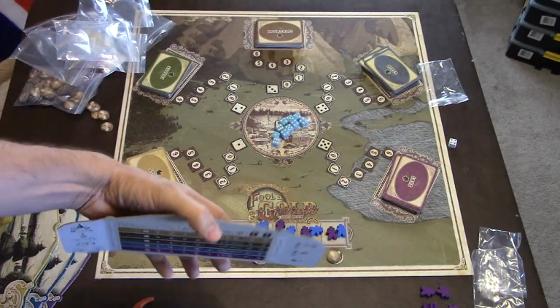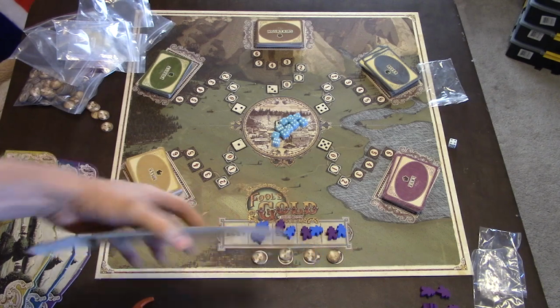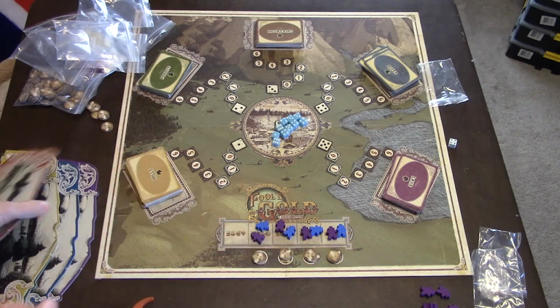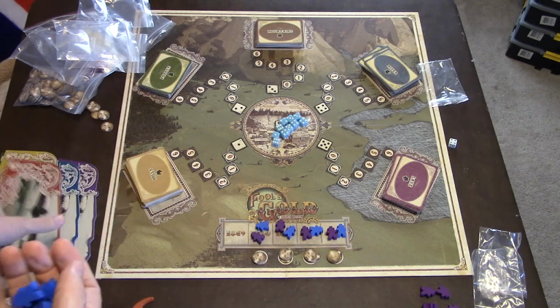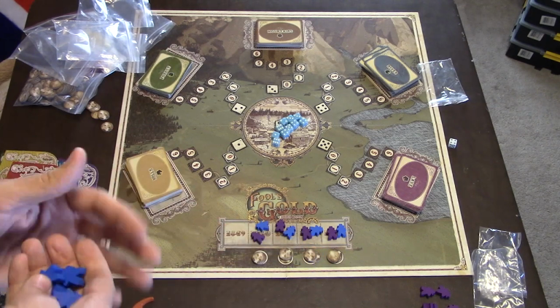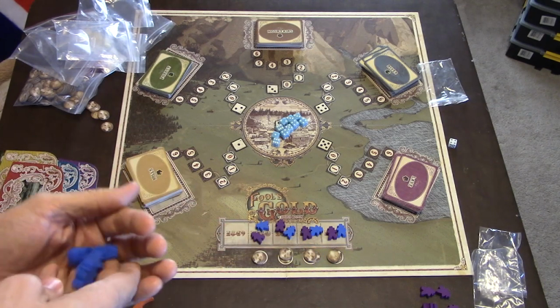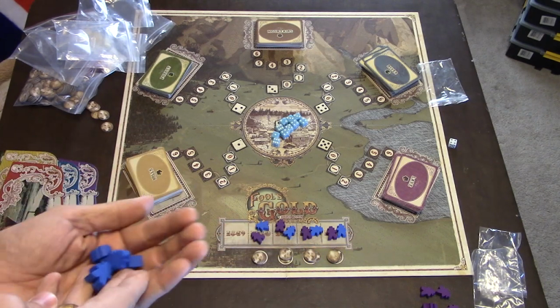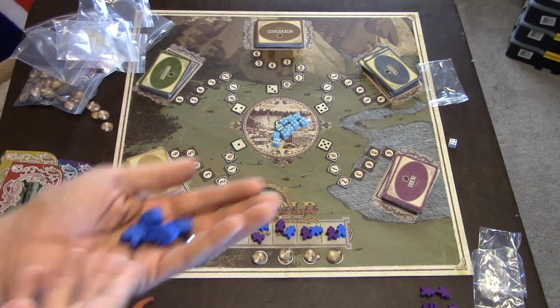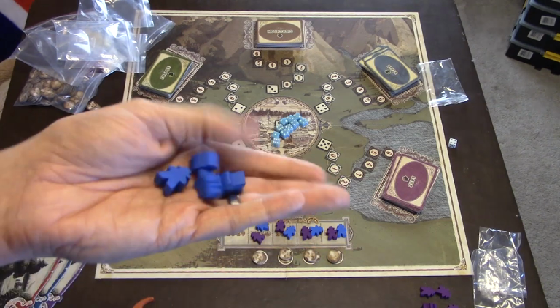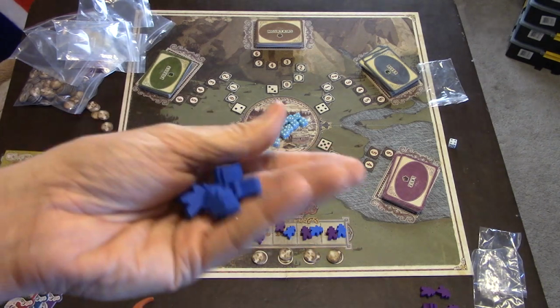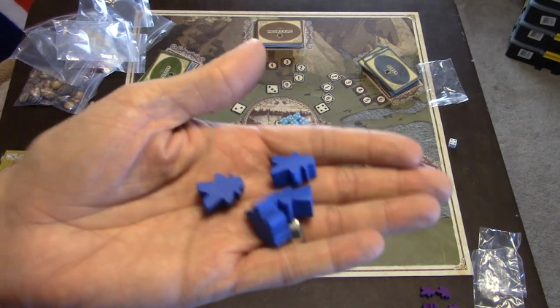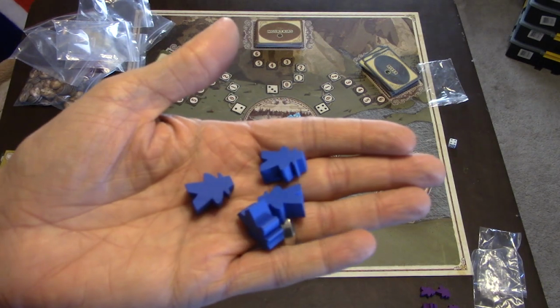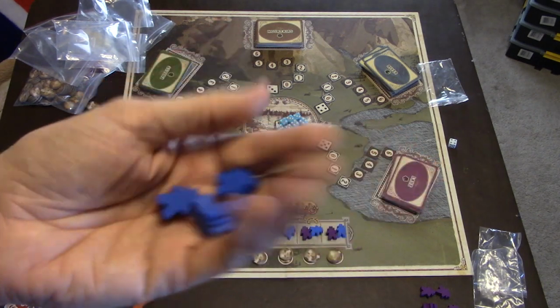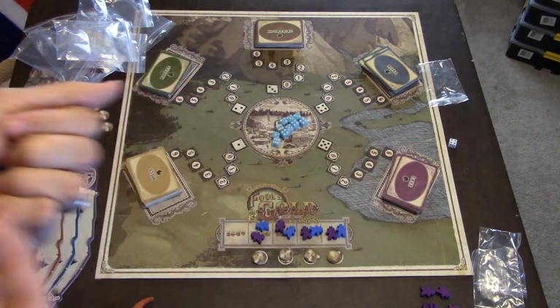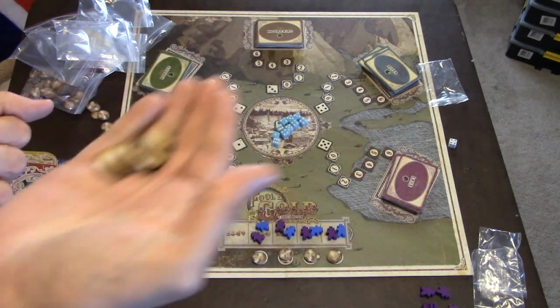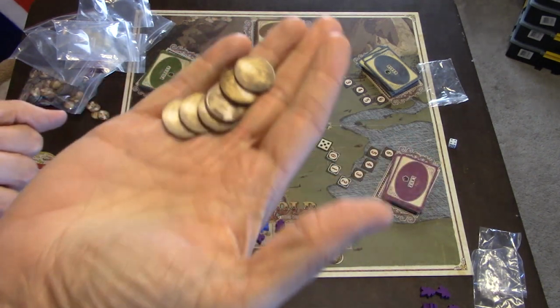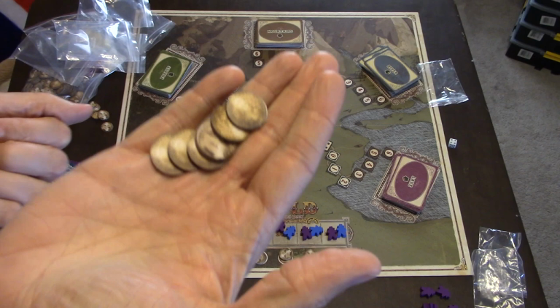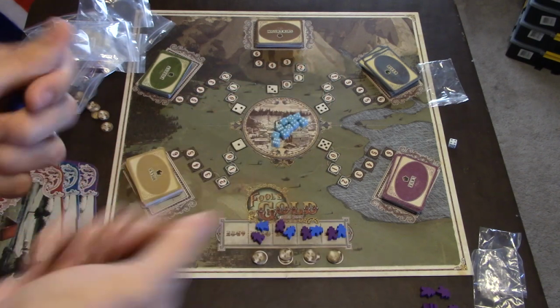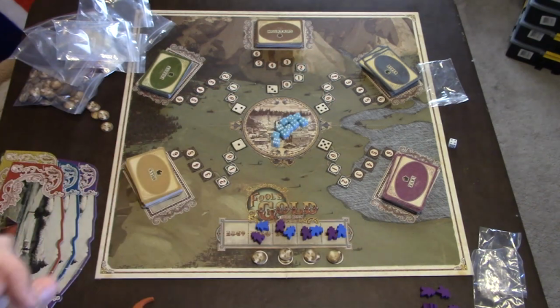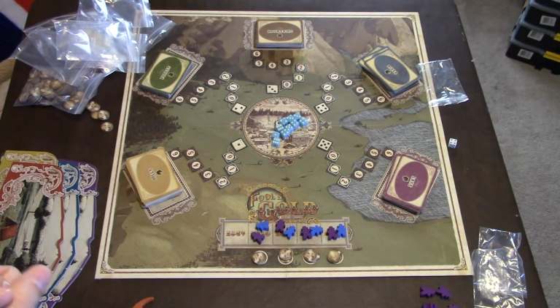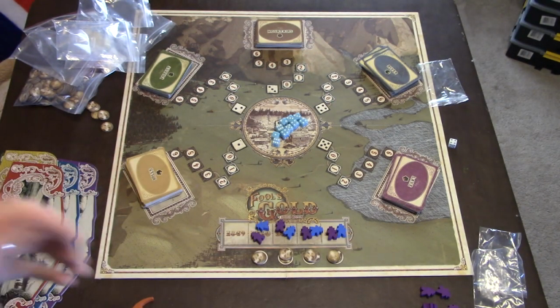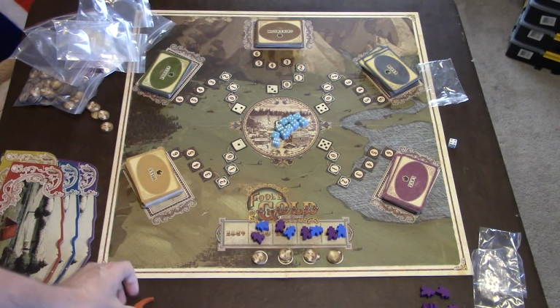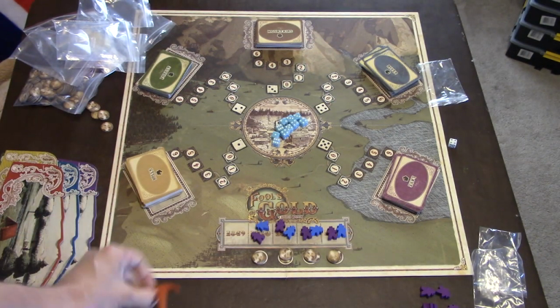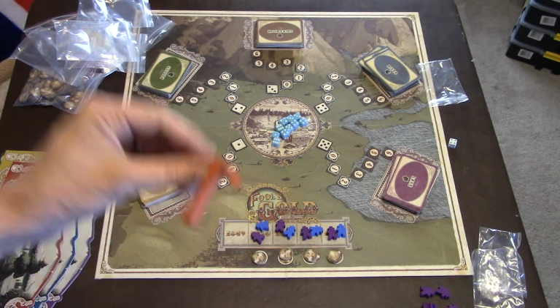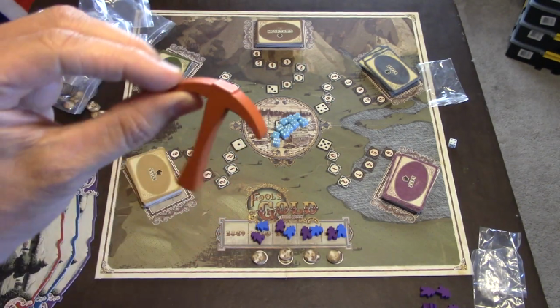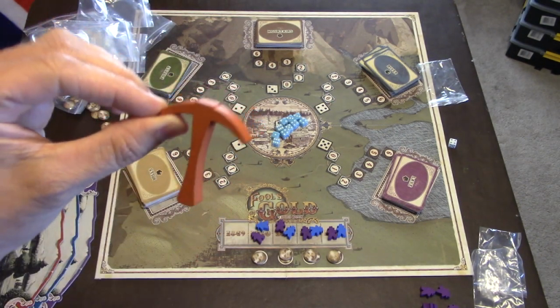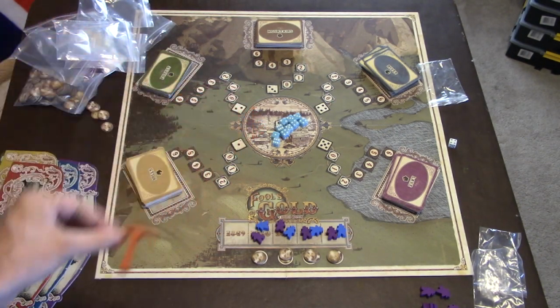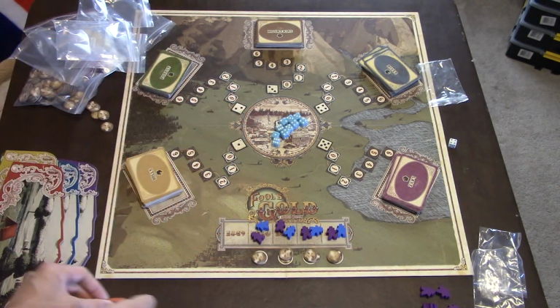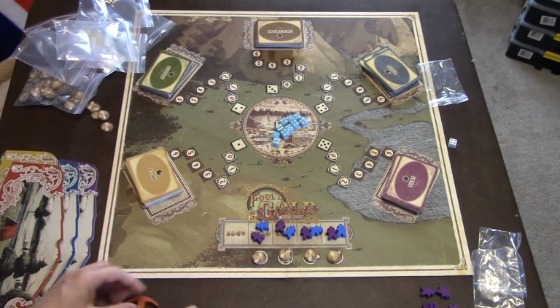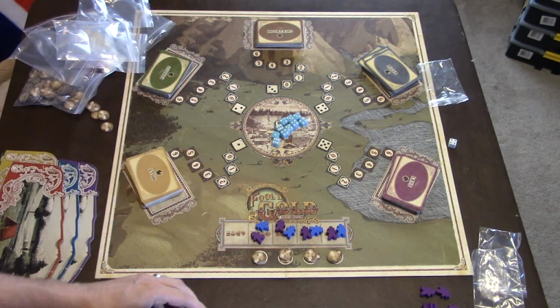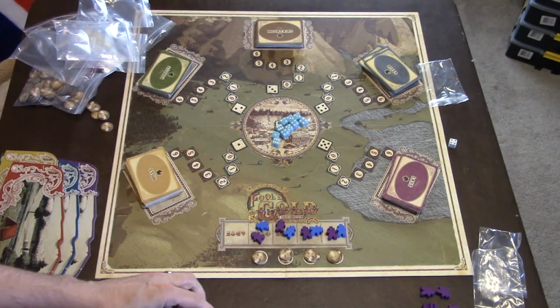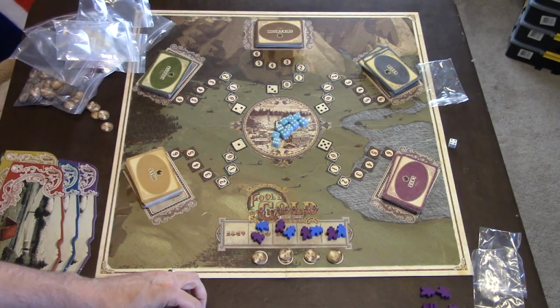You'll put your player shield up. You'll start with, depending on the number of players, three or four meeples and six coins. The first player will also get the little pickaxe and then you will begin.